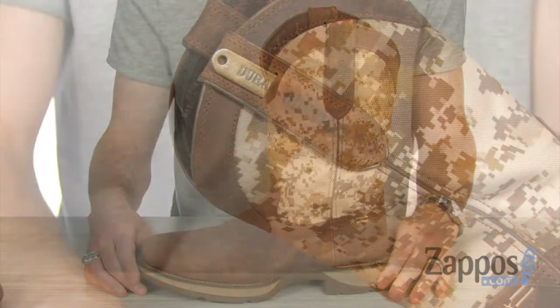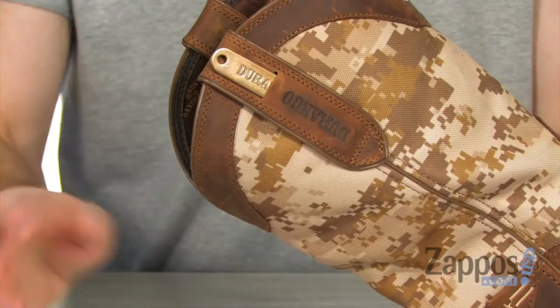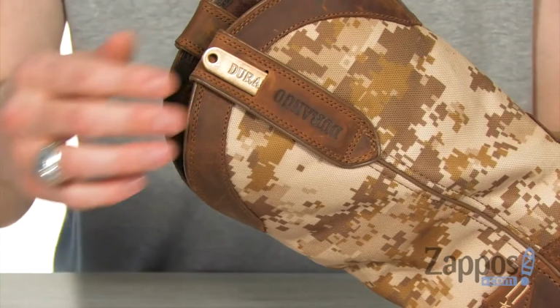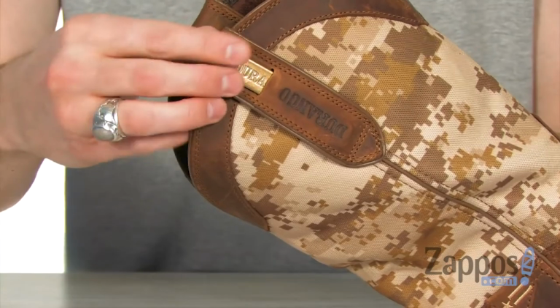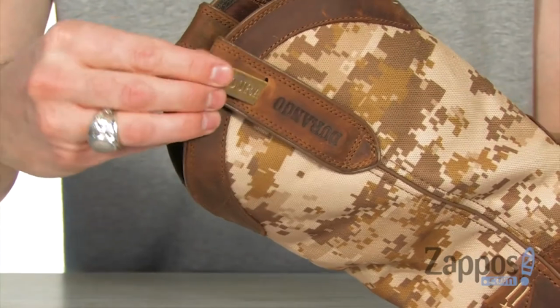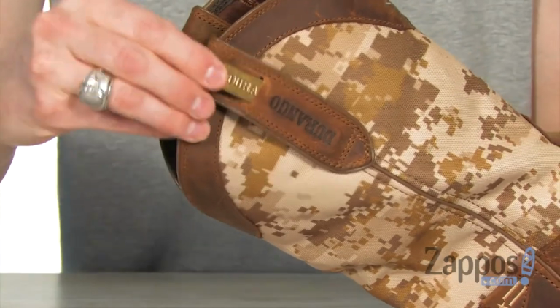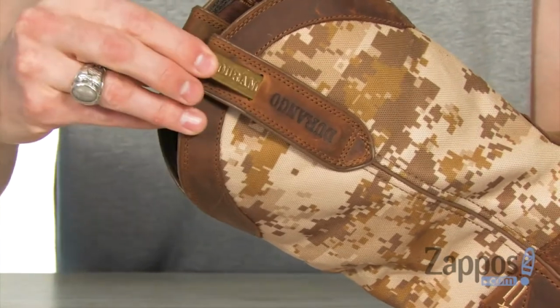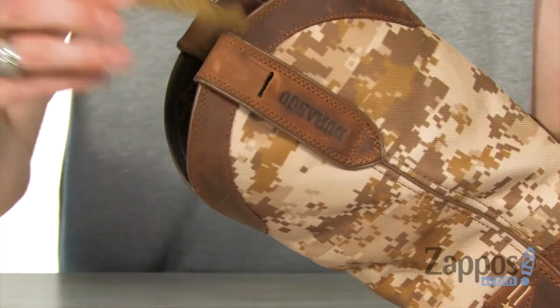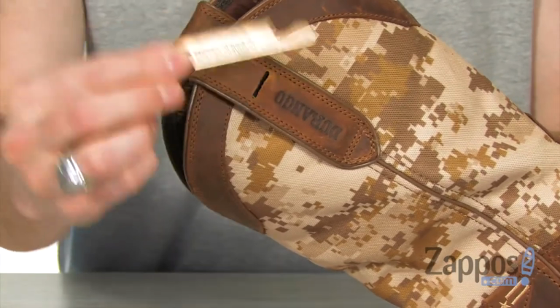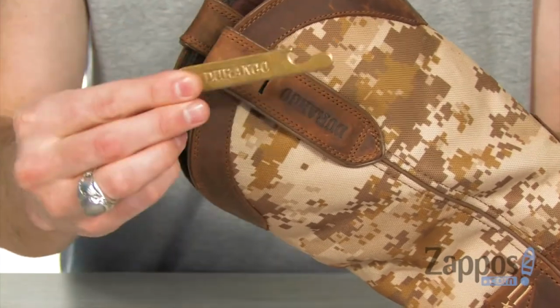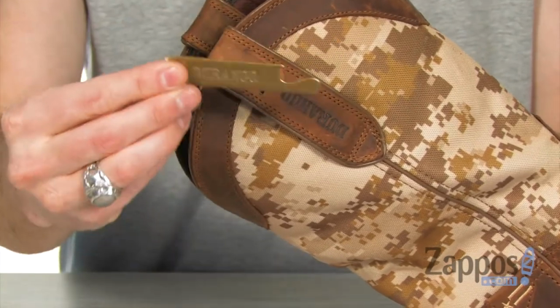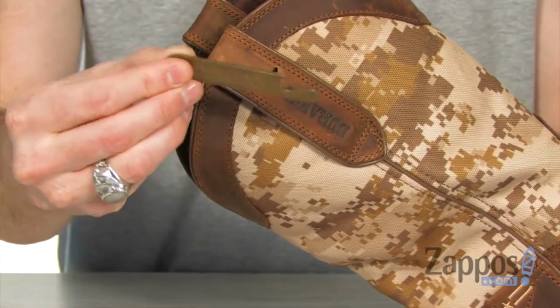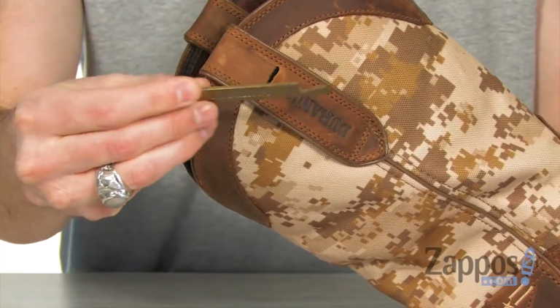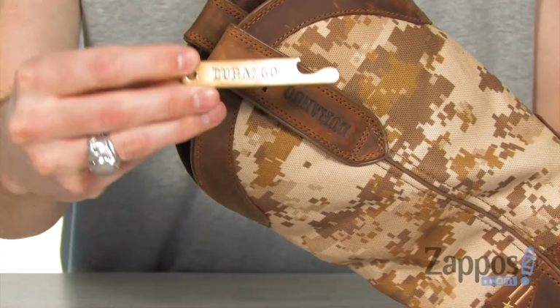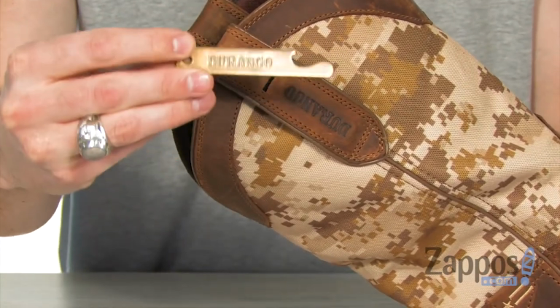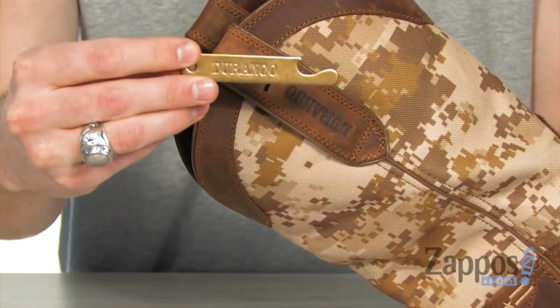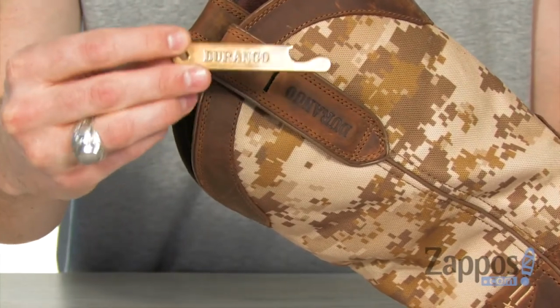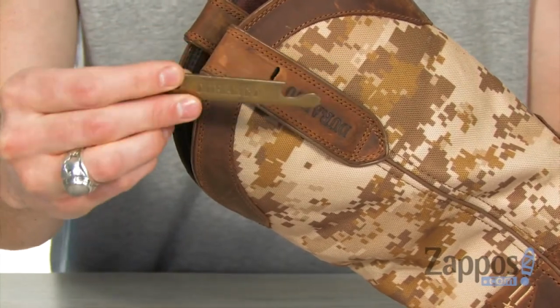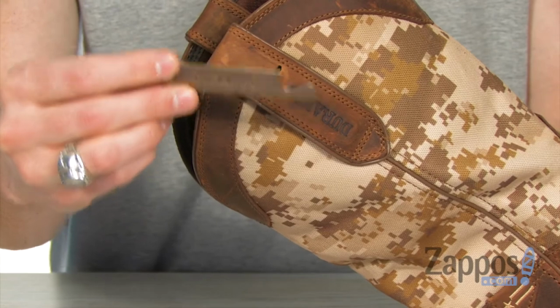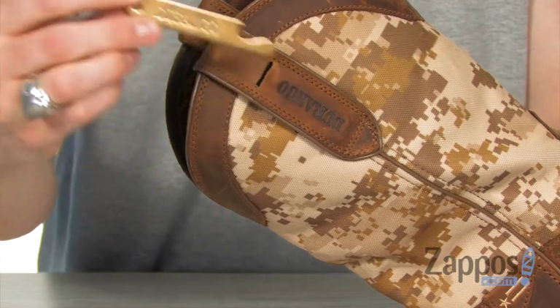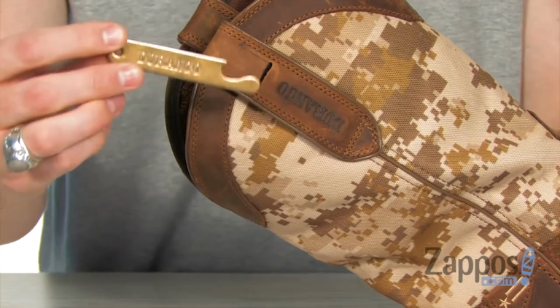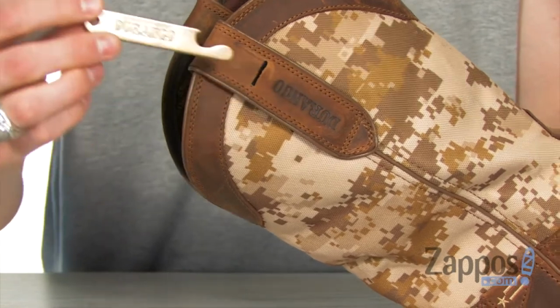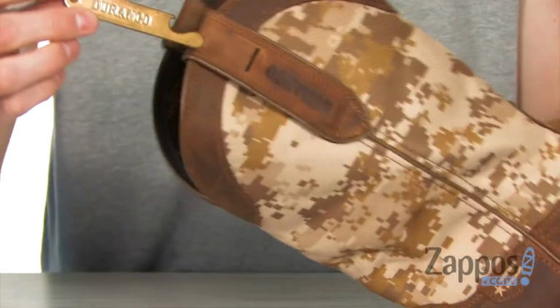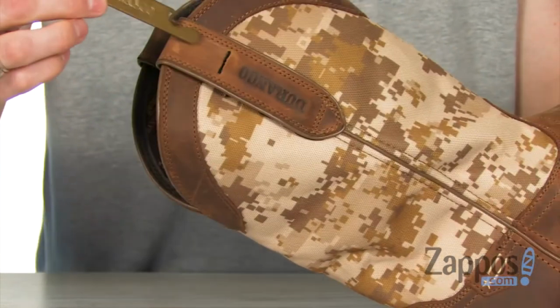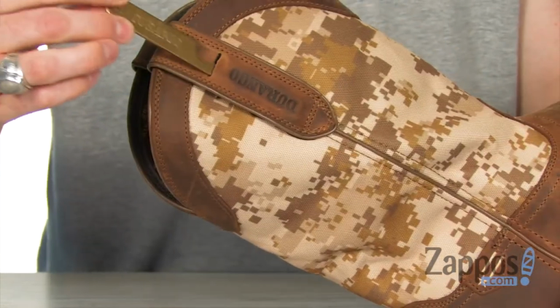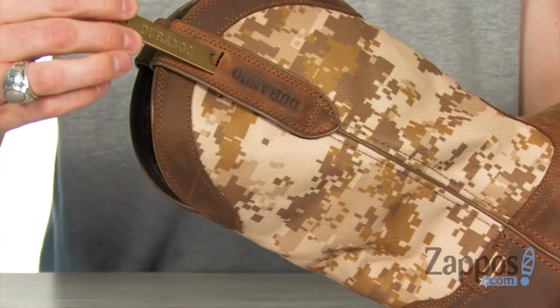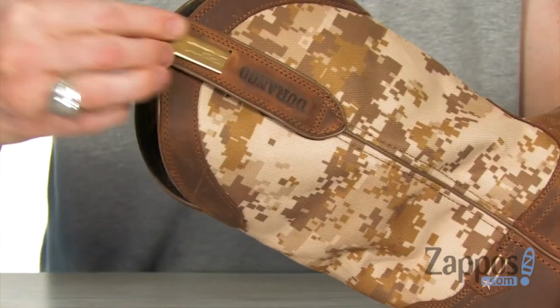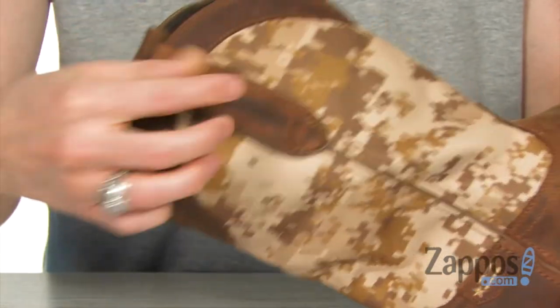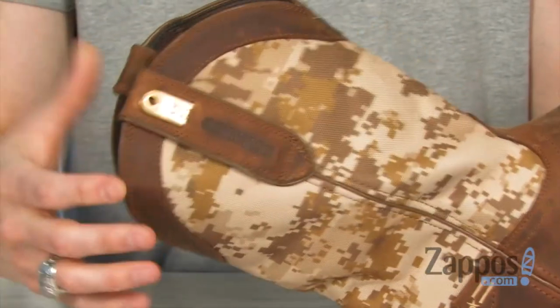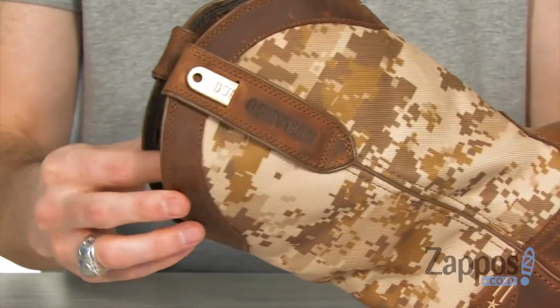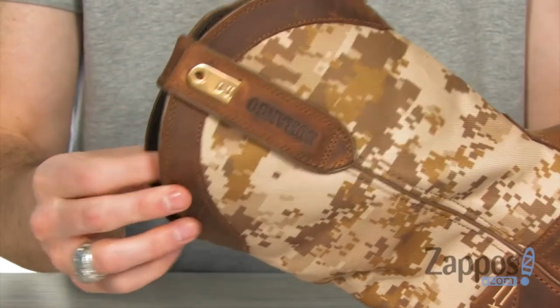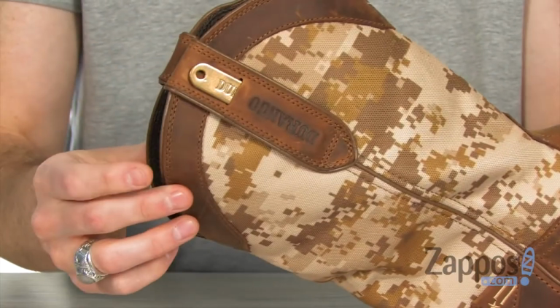Something super neat is that at the top of the right boot it includes a metal branded bottle opener, so you can crack a cold one open with the boys.